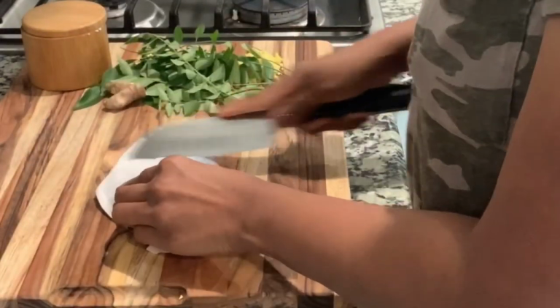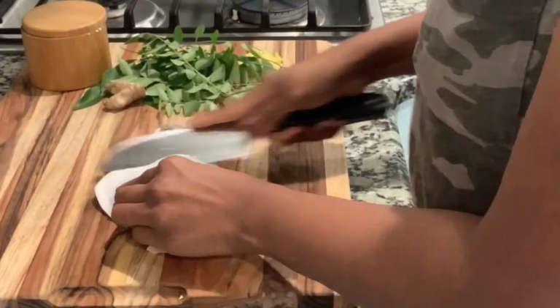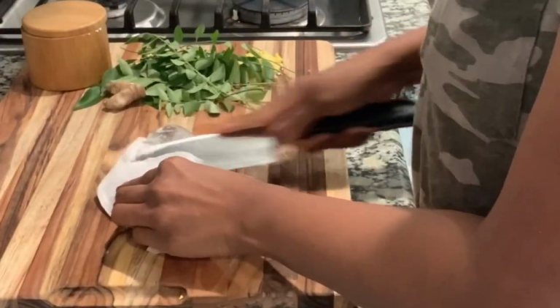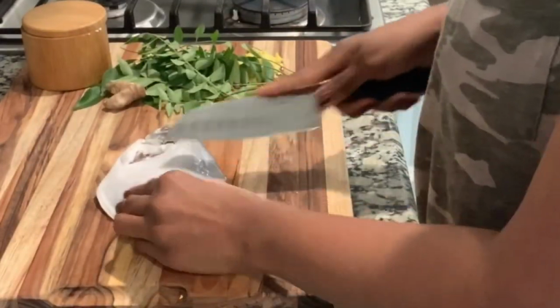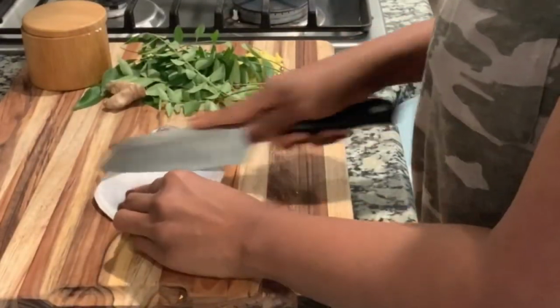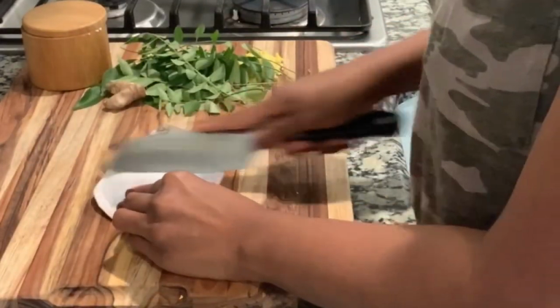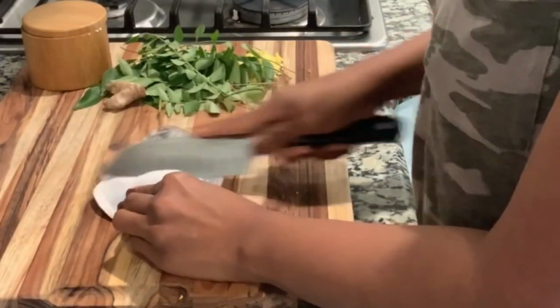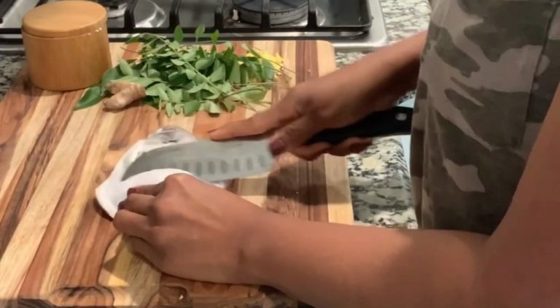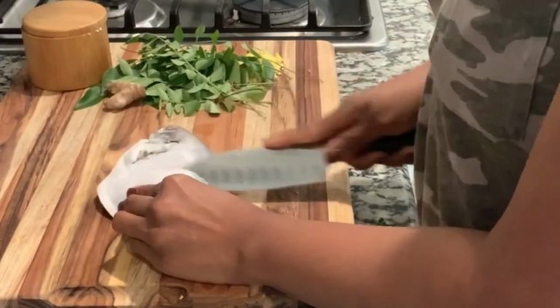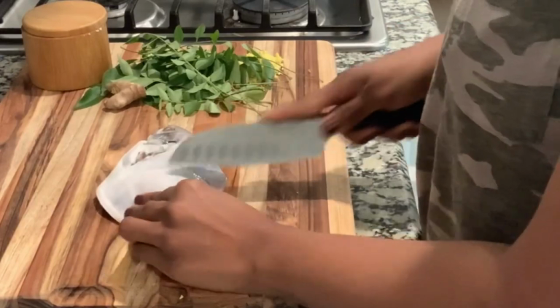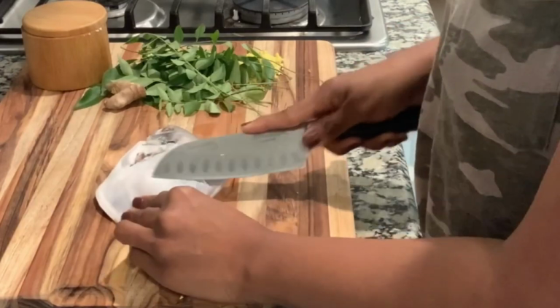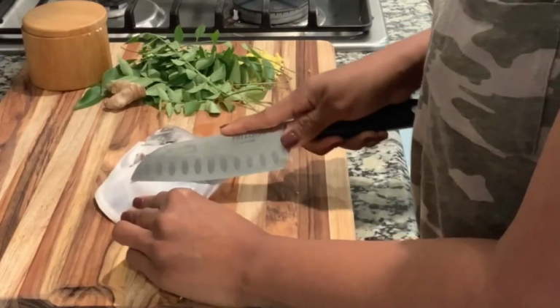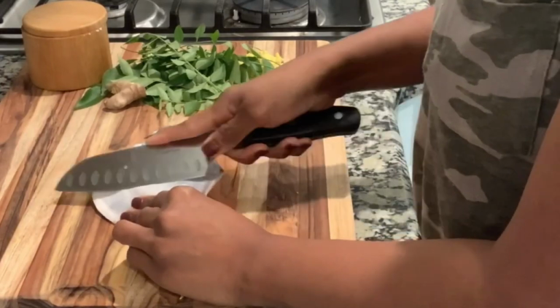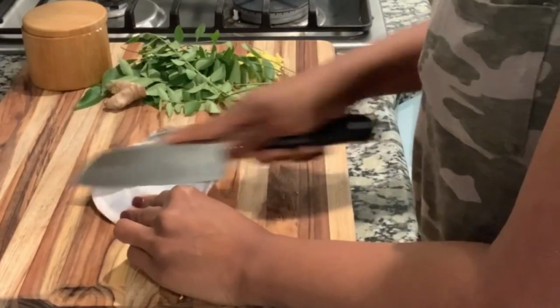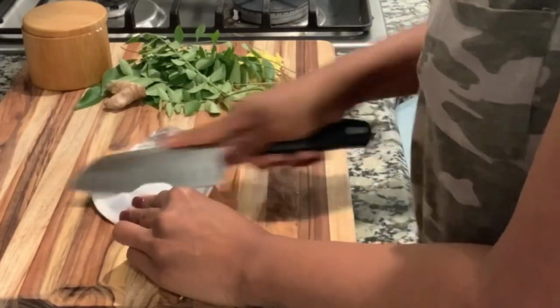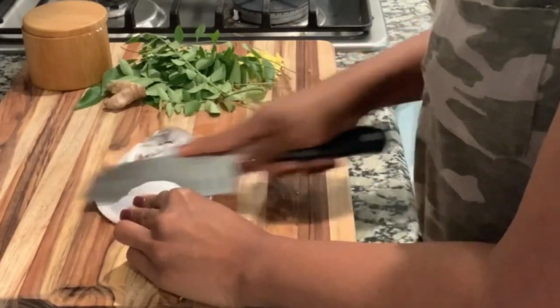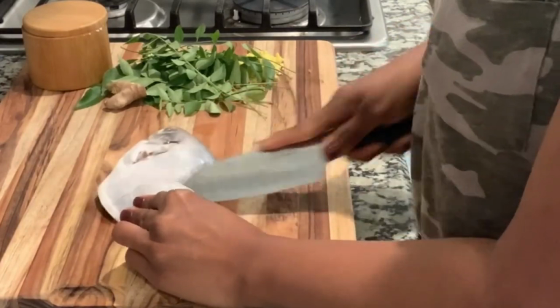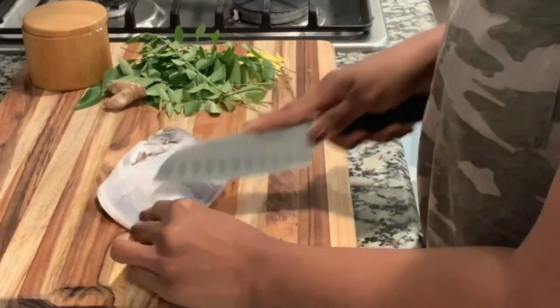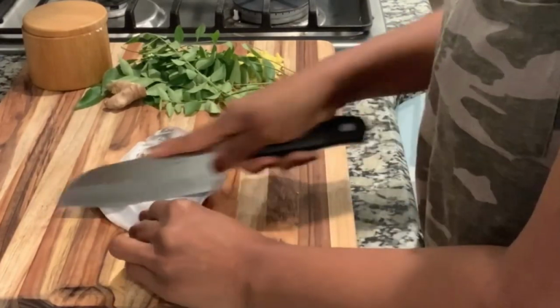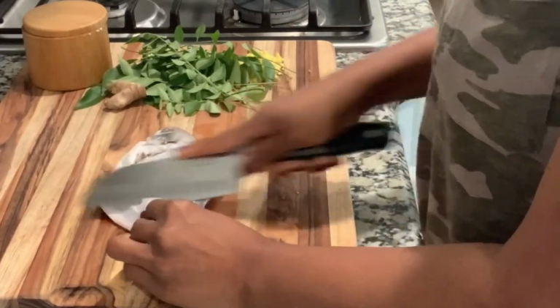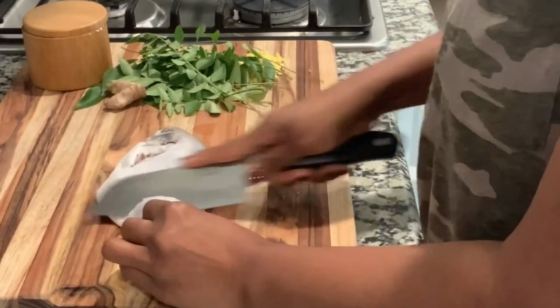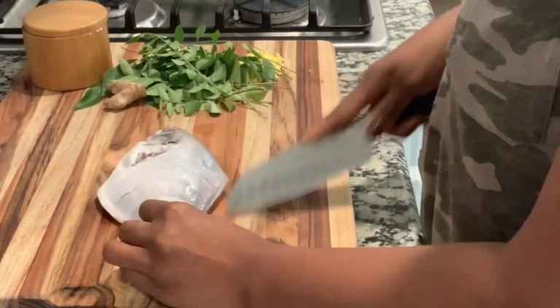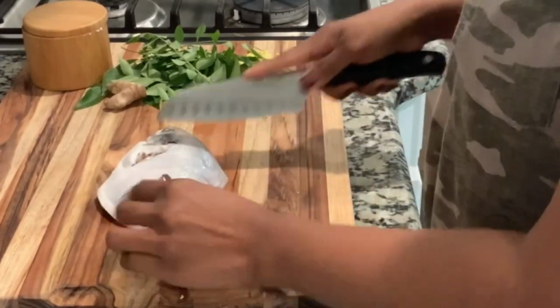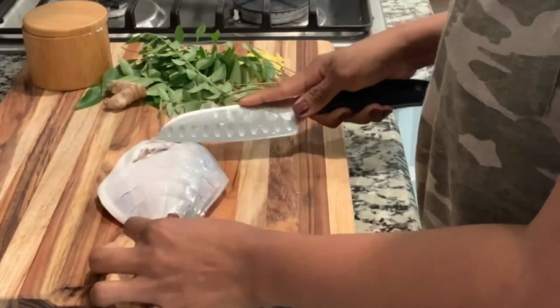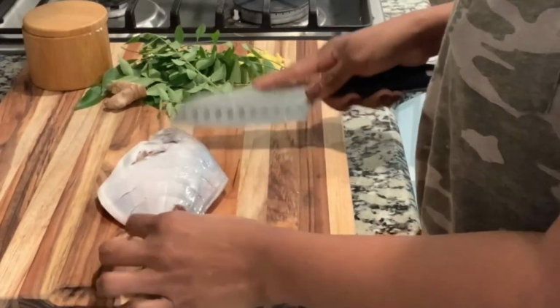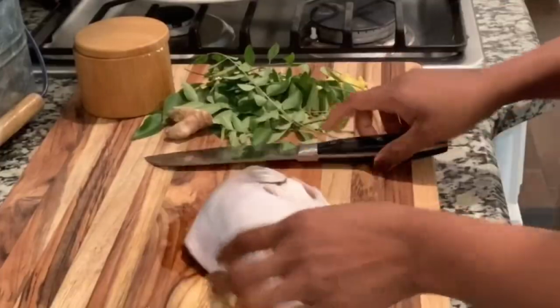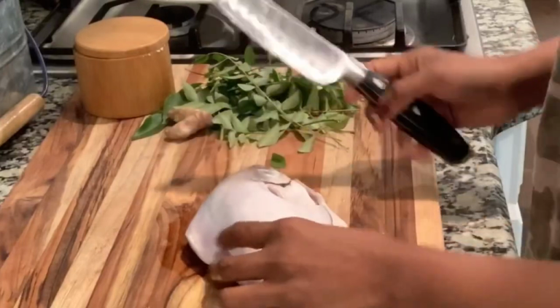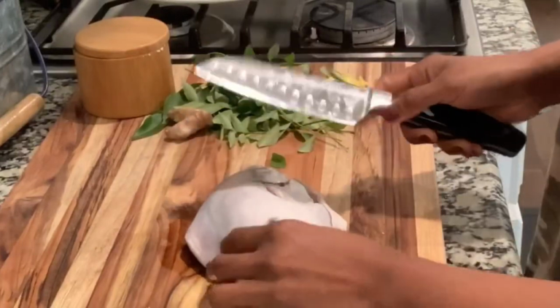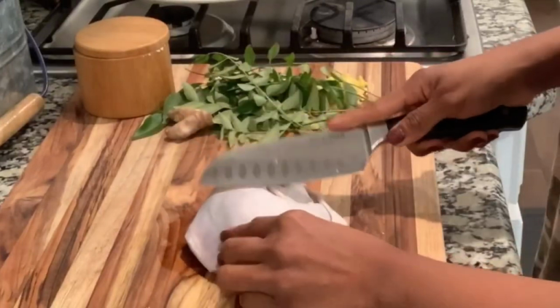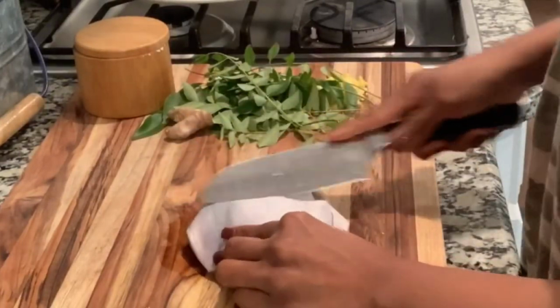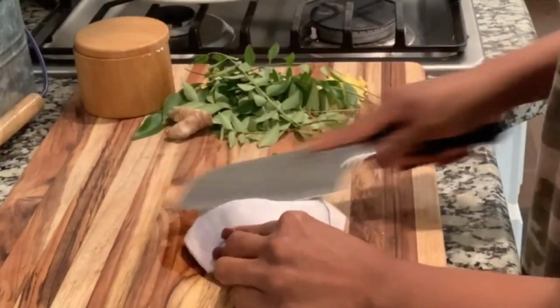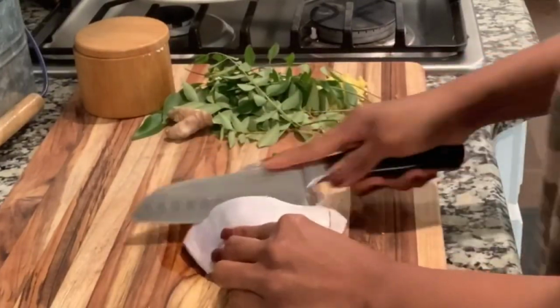This is White Pompfret. I am going to cut it. I am going to cut it very deep because I am going to go into the marination.